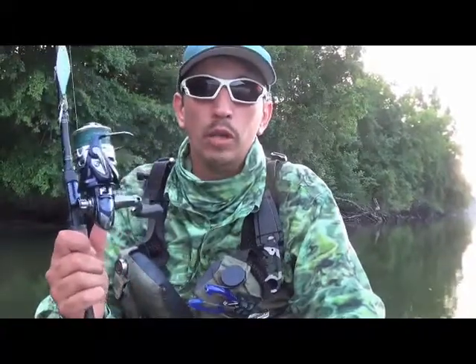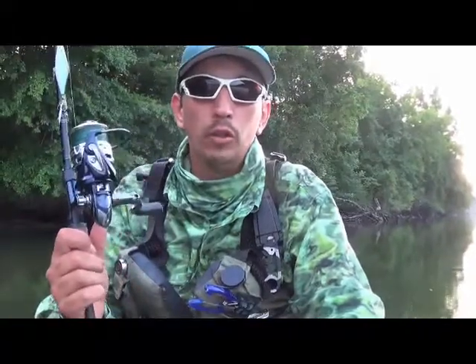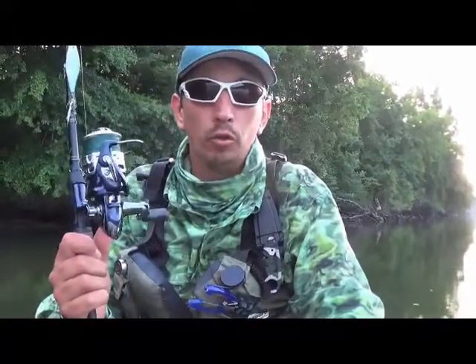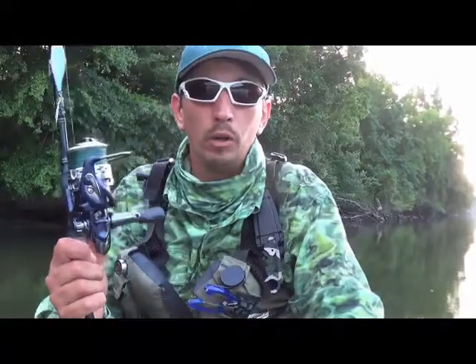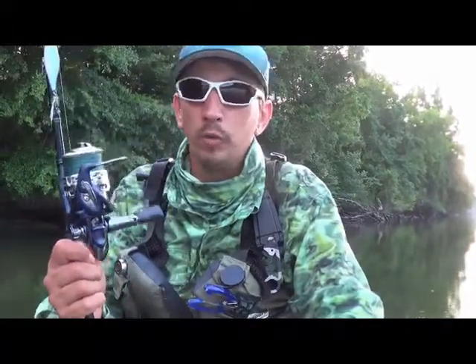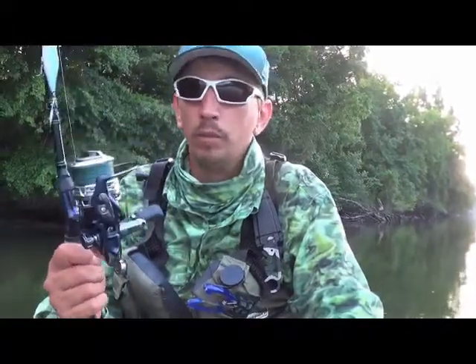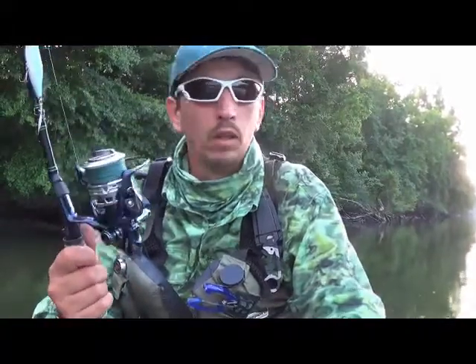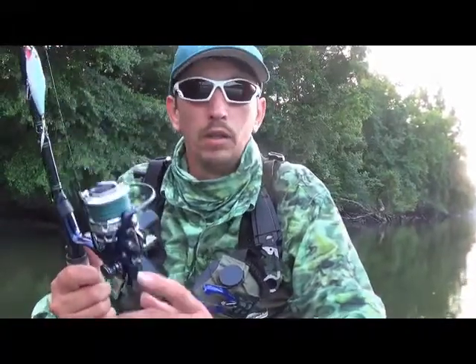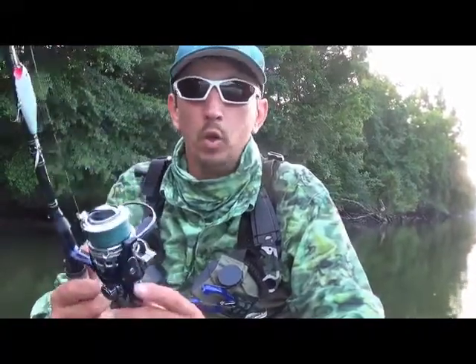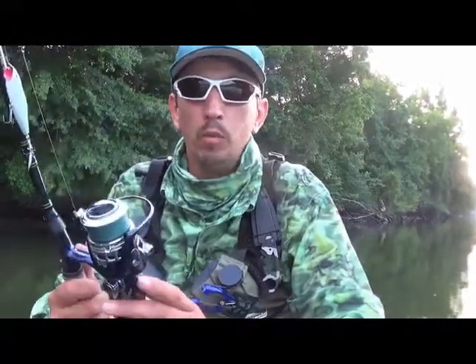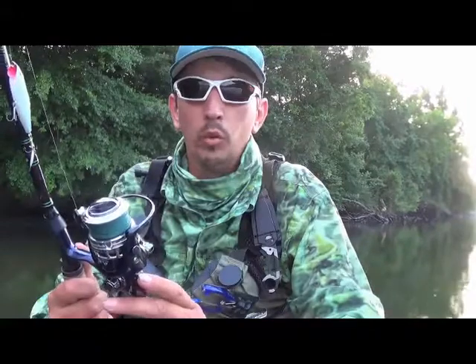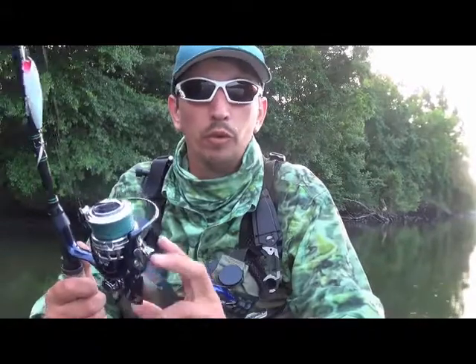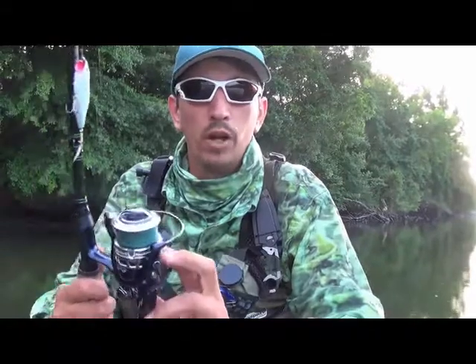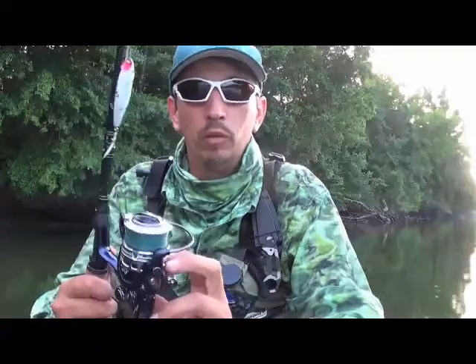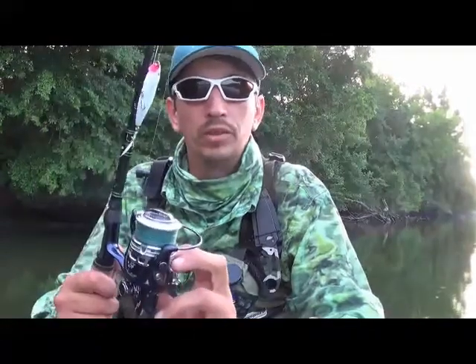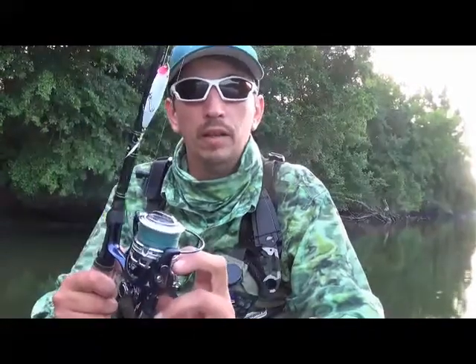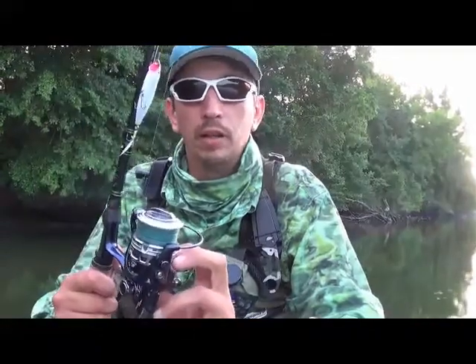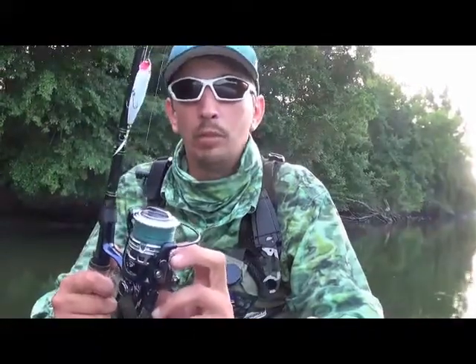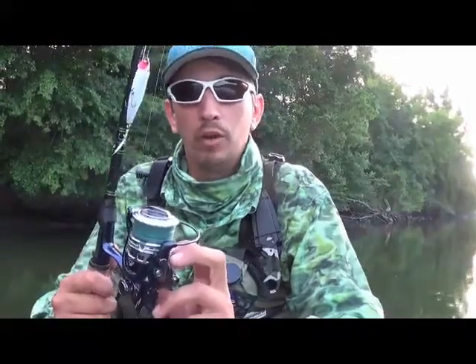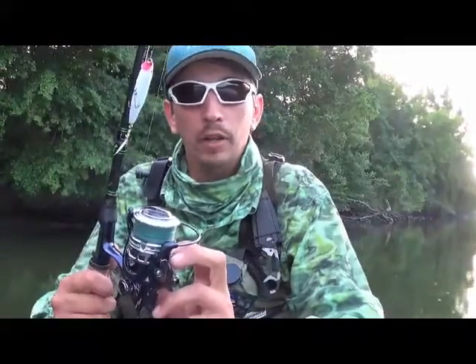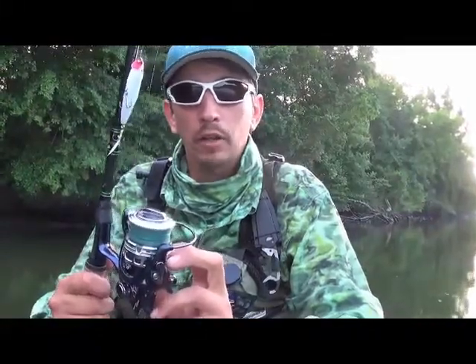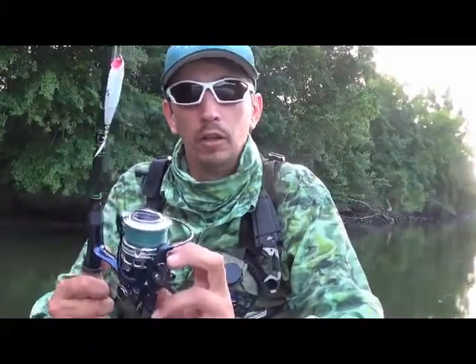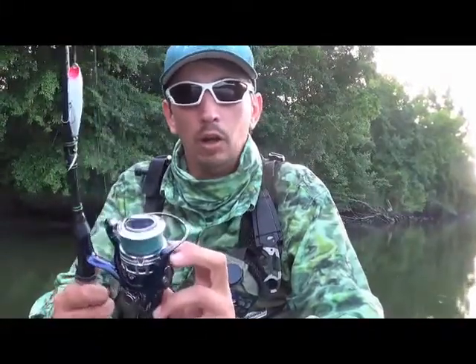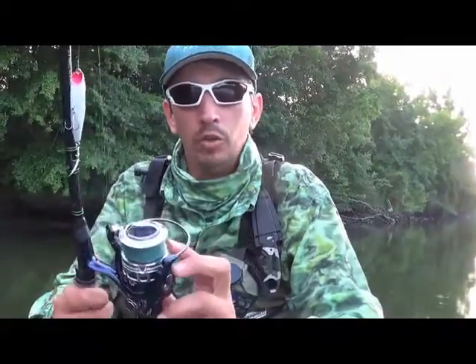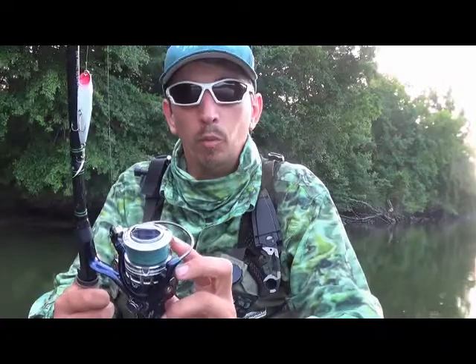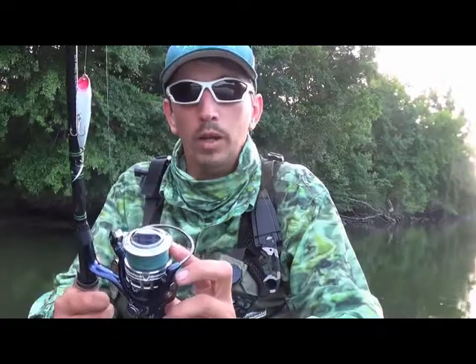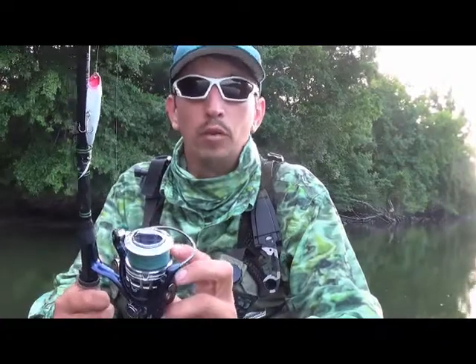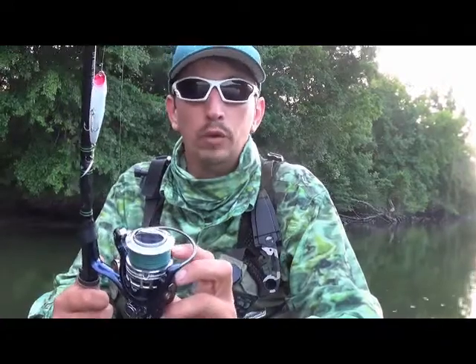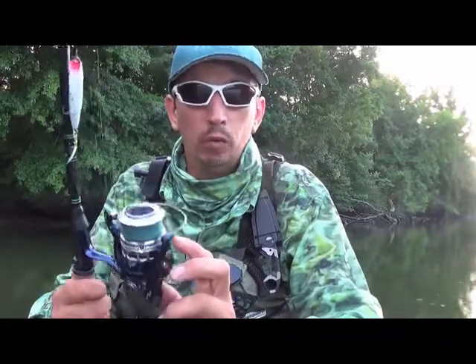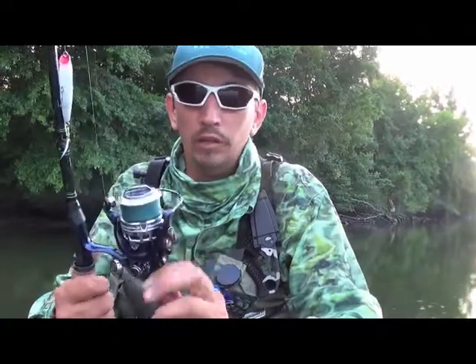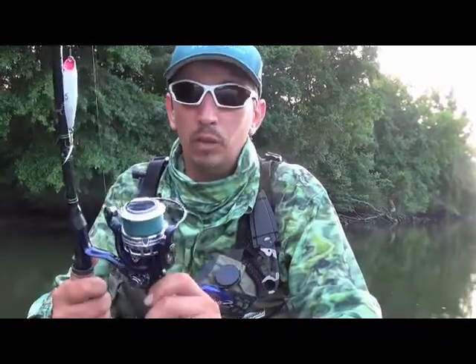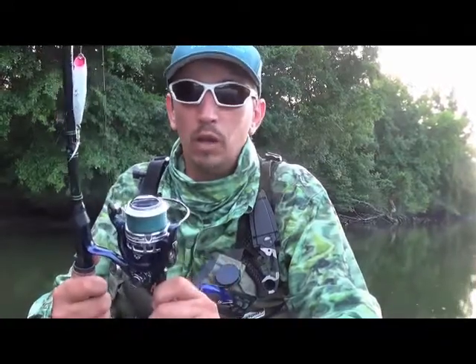20 to 30 inch stripers on this reel, no problem whatsoever. The drag can withstand it. It's got a 20lb drag on here, which is way more than I would need for running the 15lb line.